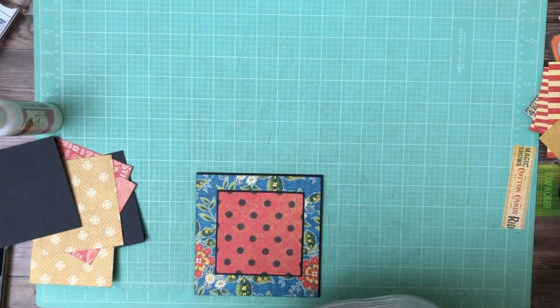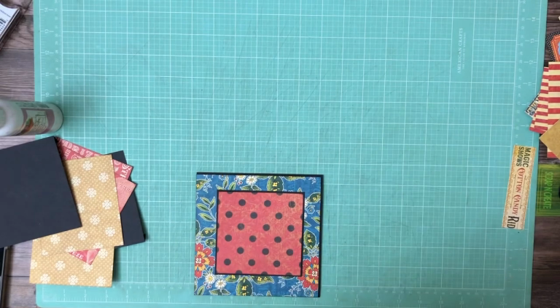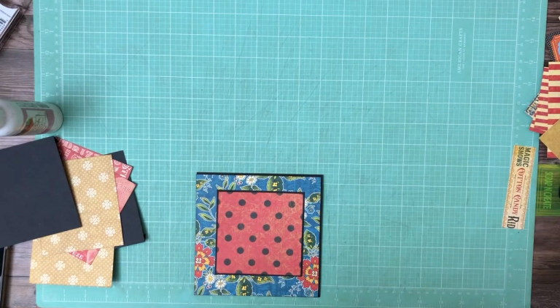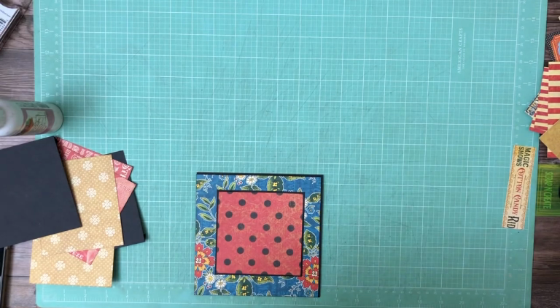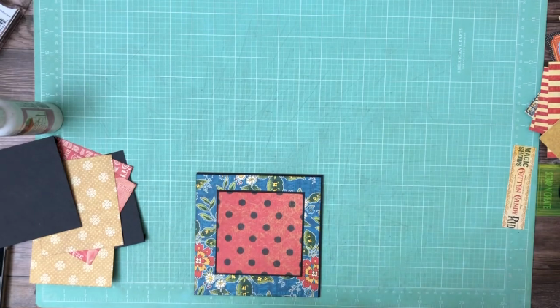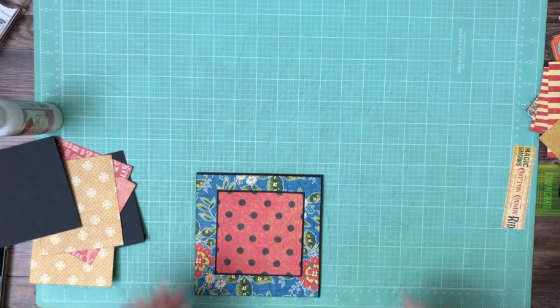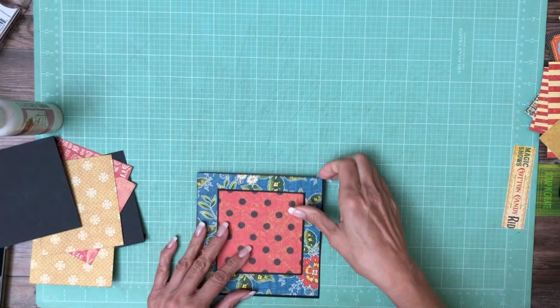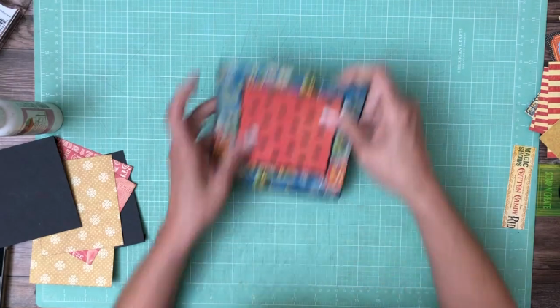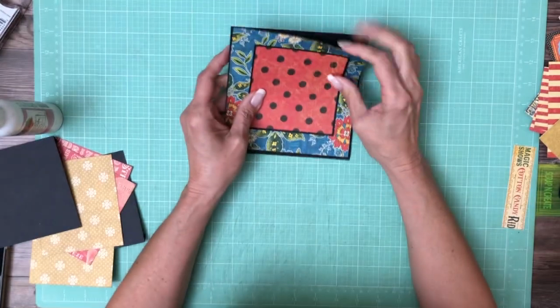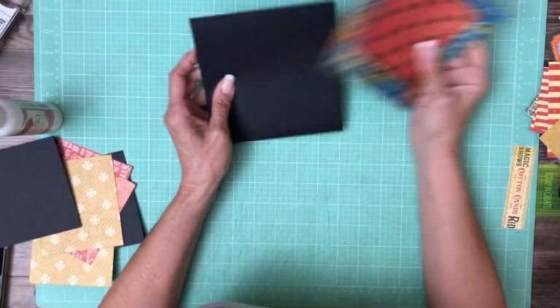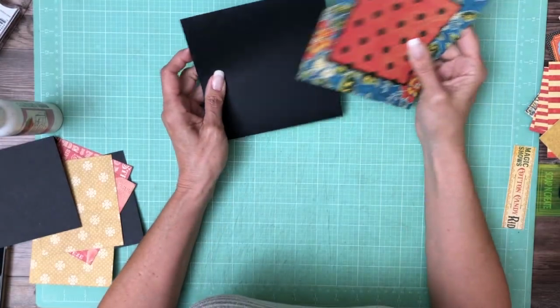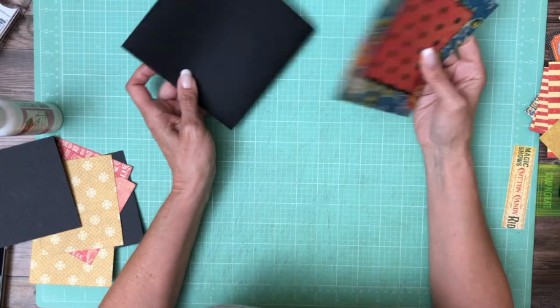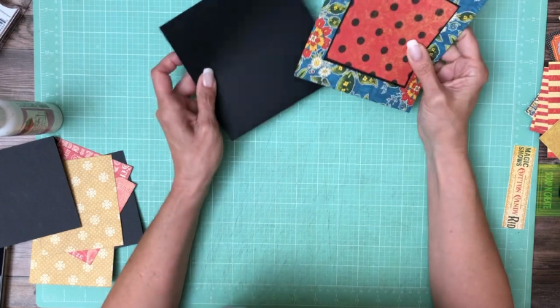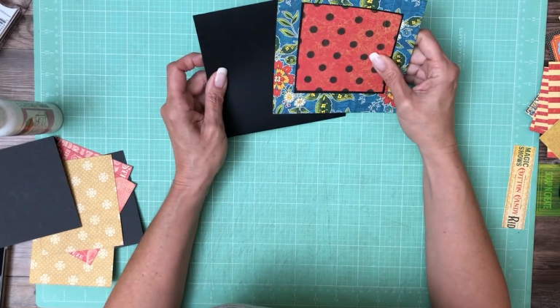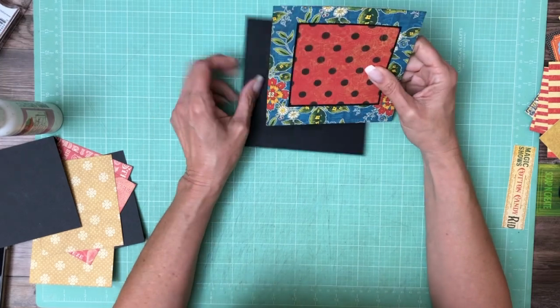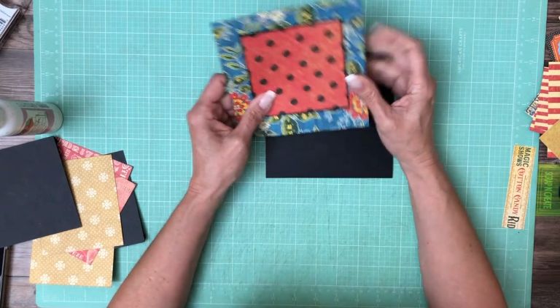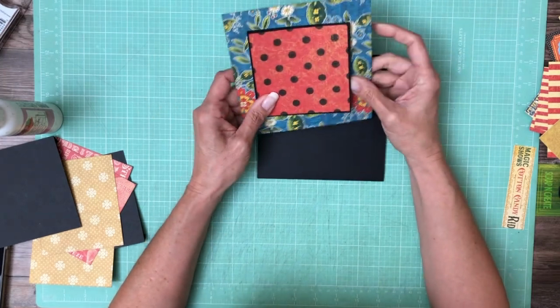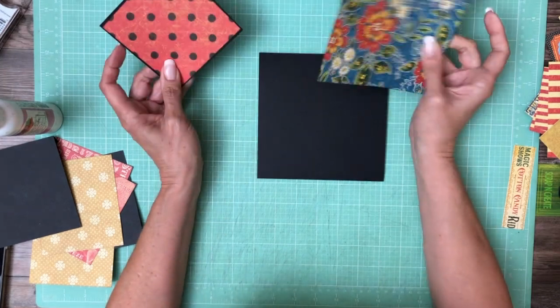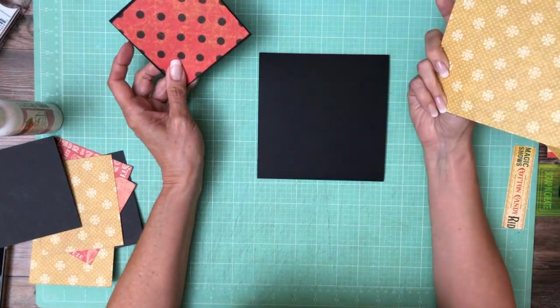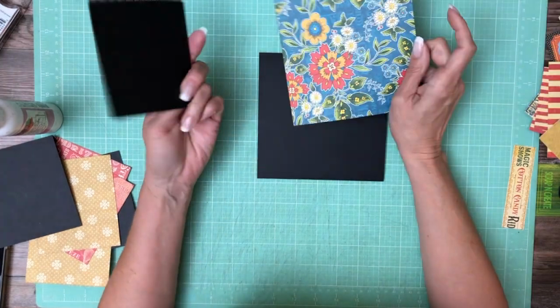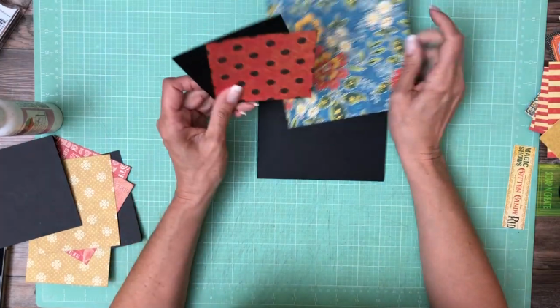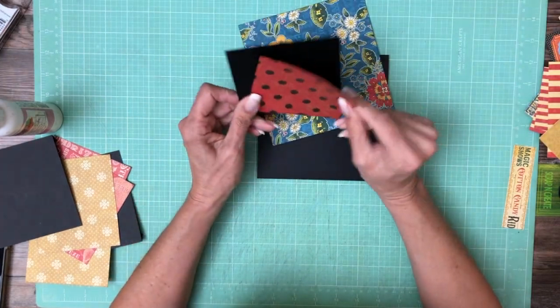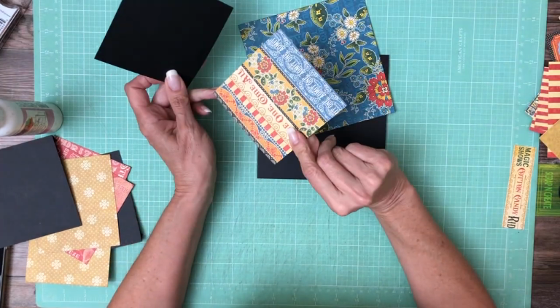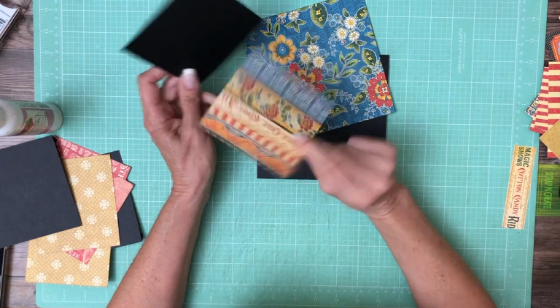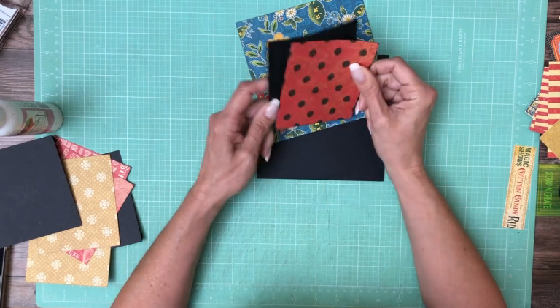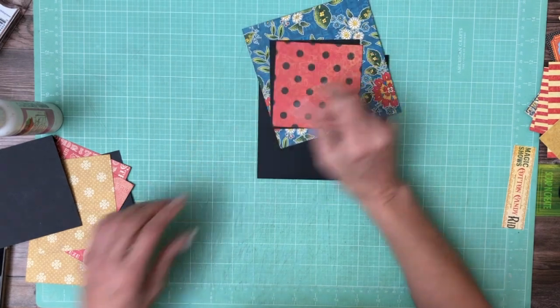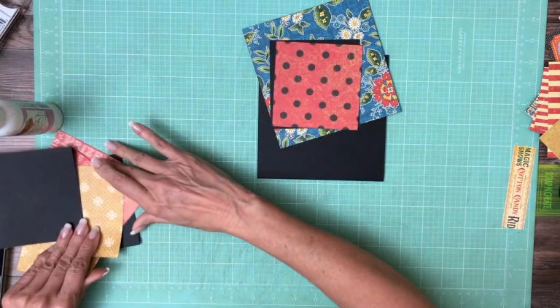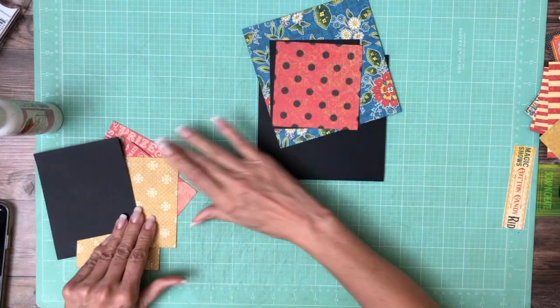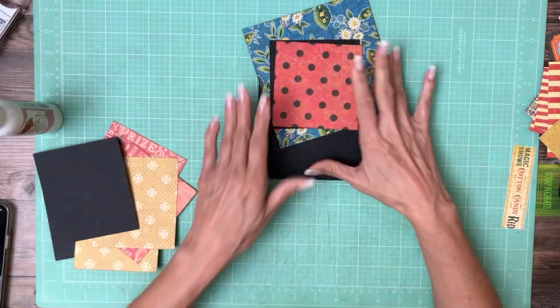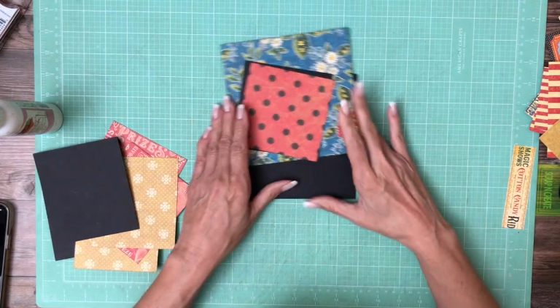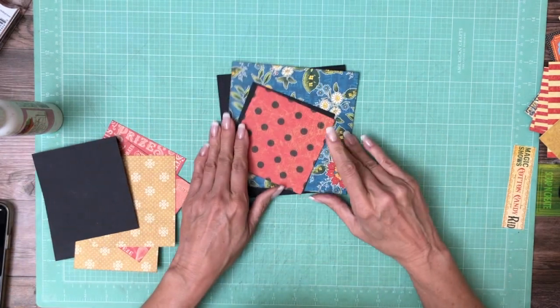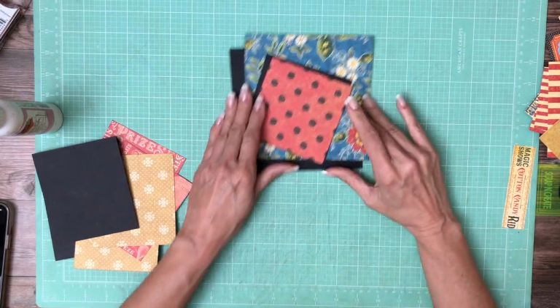Hey everyone, it's Daphne. We're working on page one of Come One, Come All, the companion project, and I'm using bits from the 12x12 collection and from Patterns and Solids for page one.